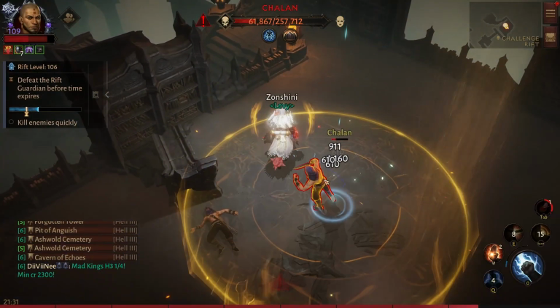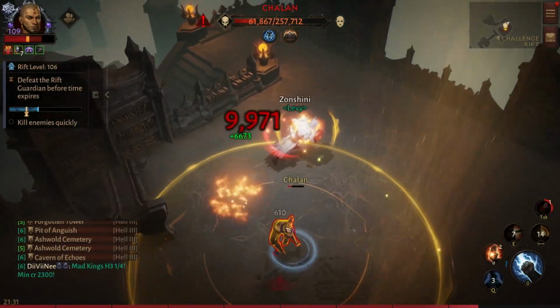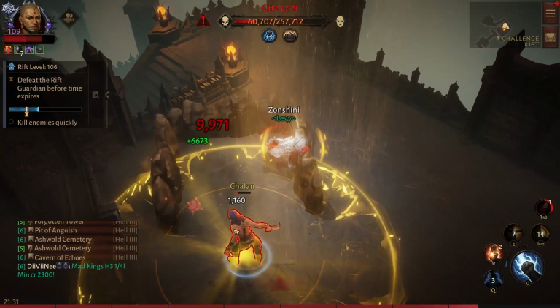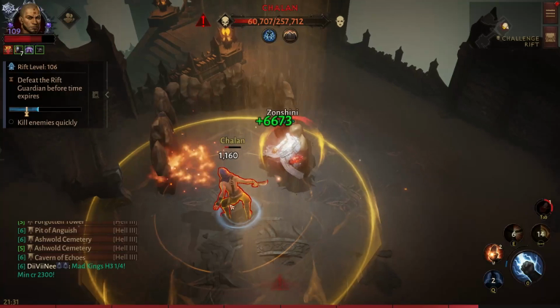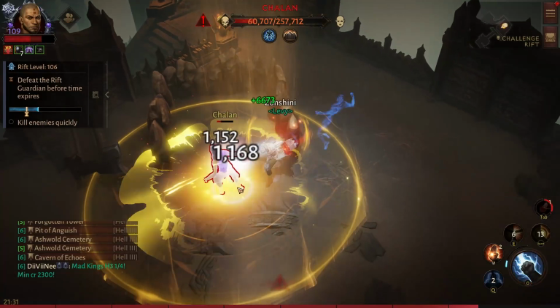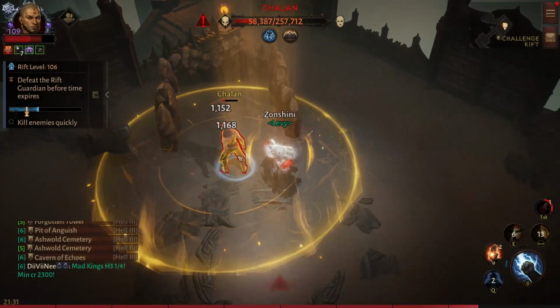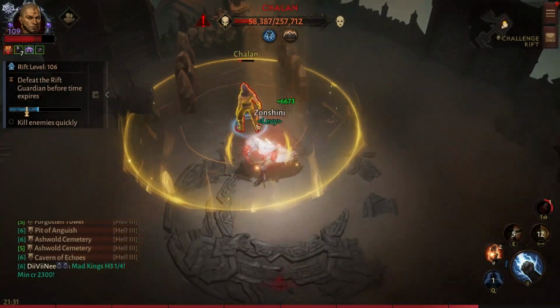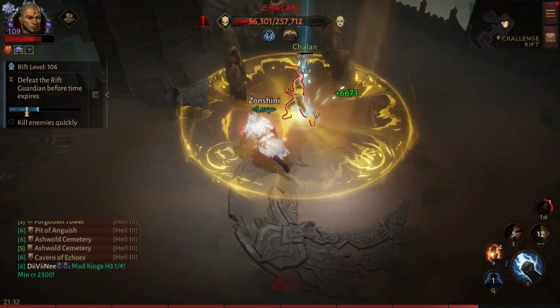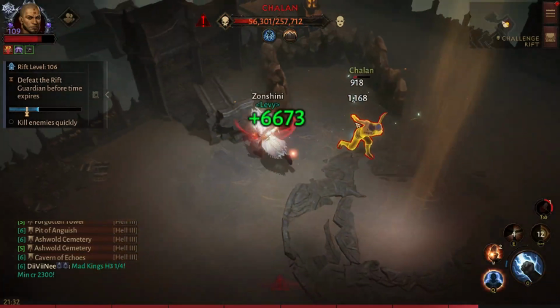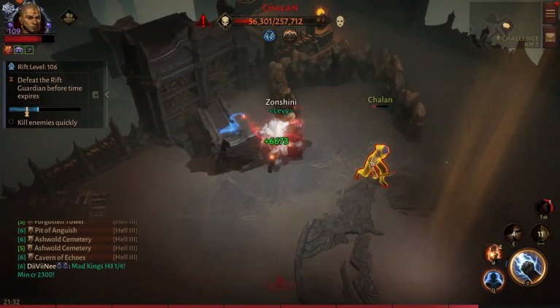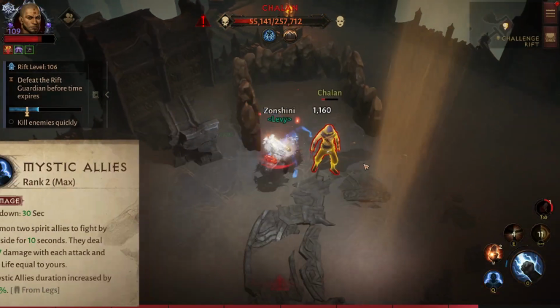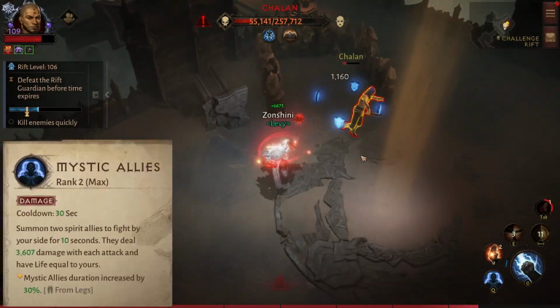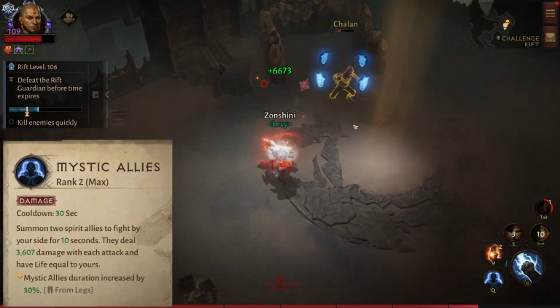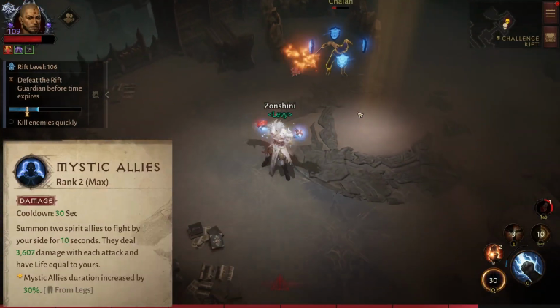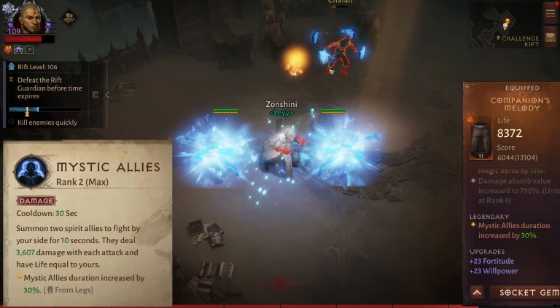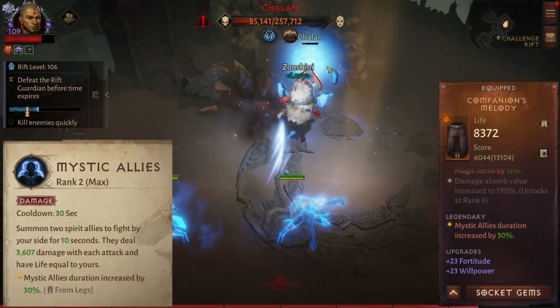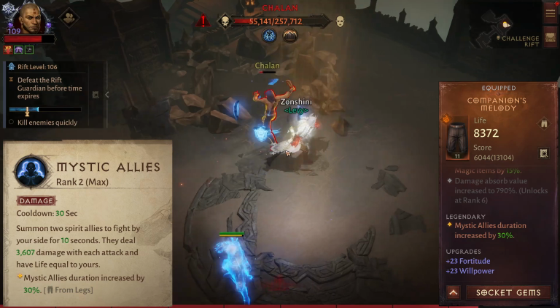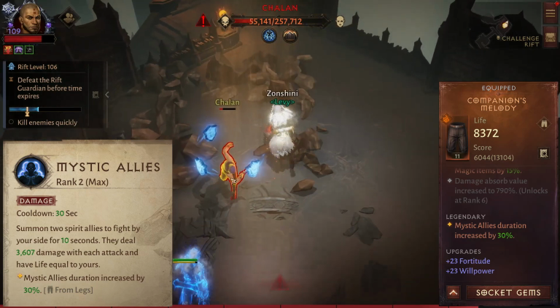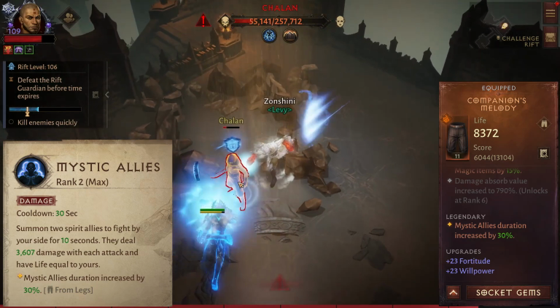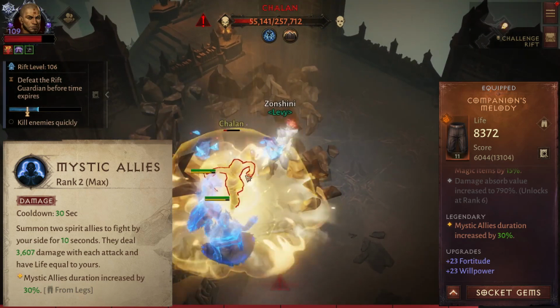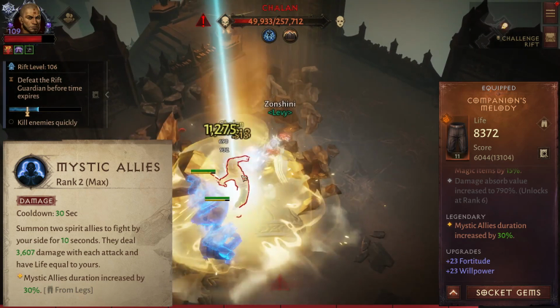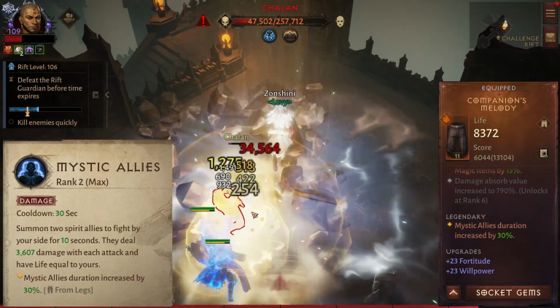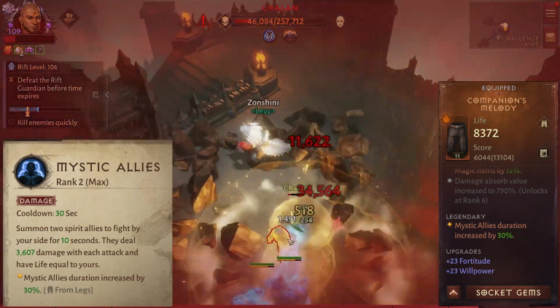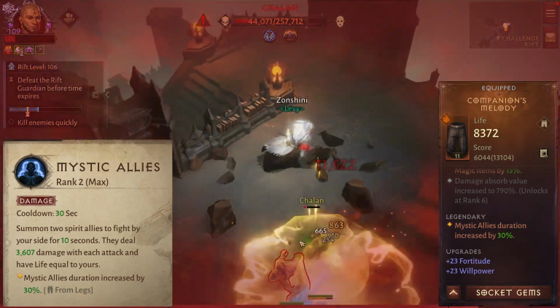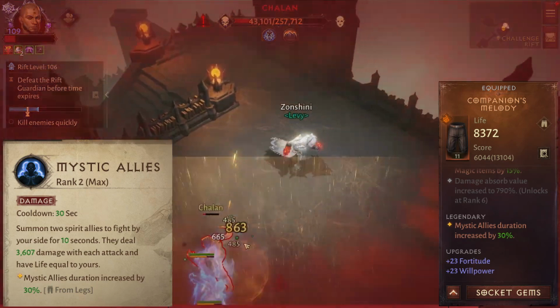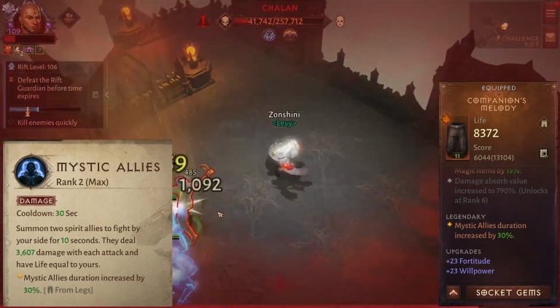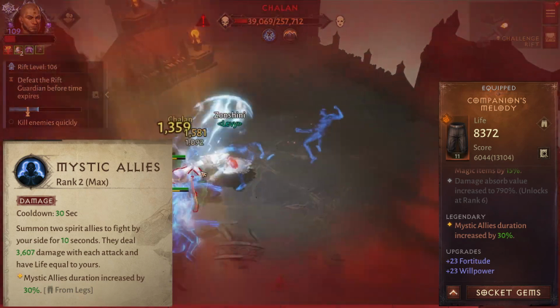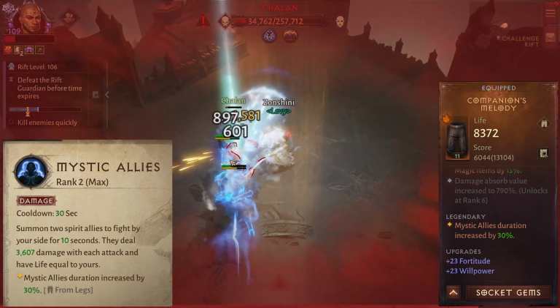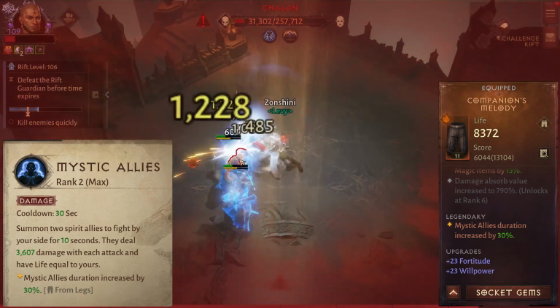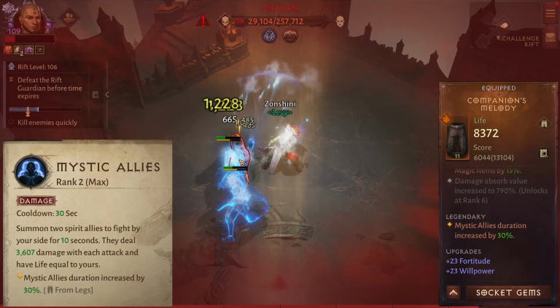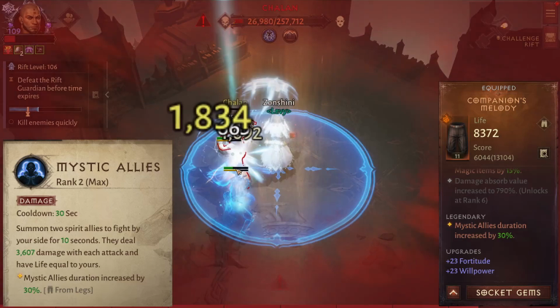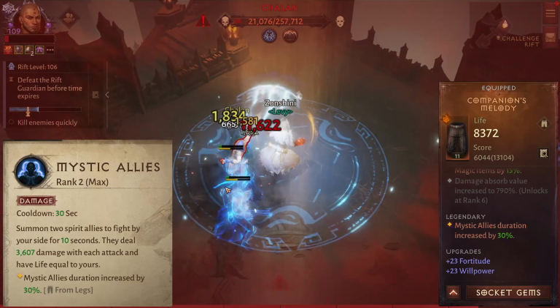The last ability is the second damaging ability, and you guessed it, it's Mystic Allies. You want to use Companion's Melody with Mystic Allies. It will make Mystic Allies last 30% longer, making their damage per minute even better.